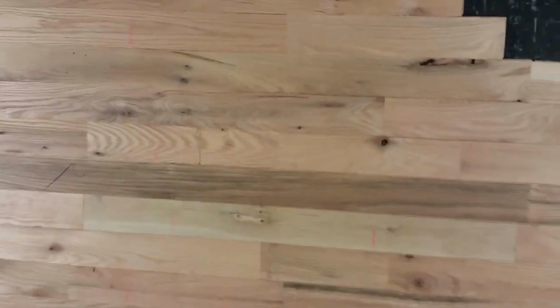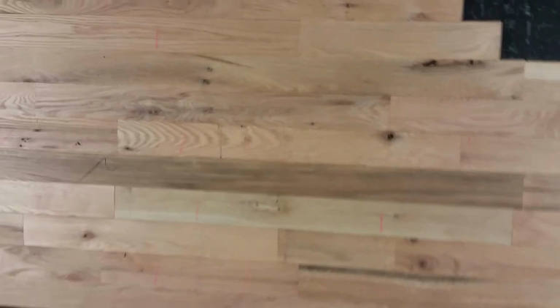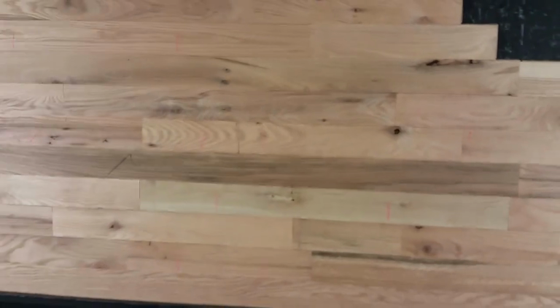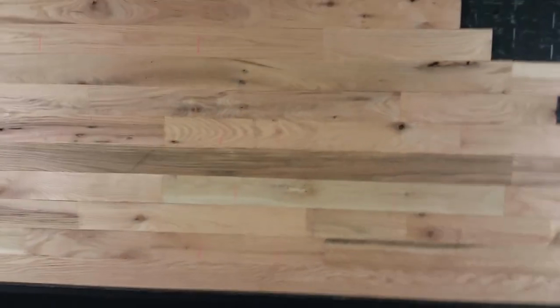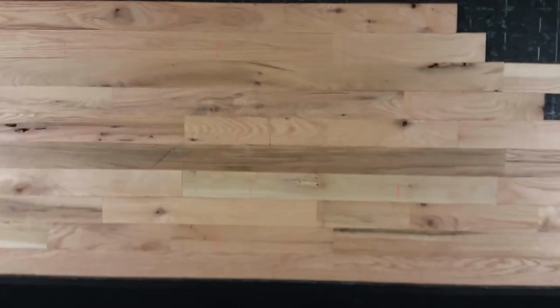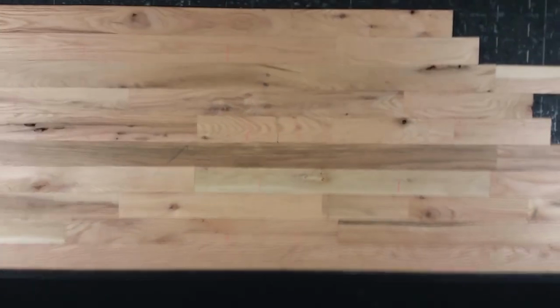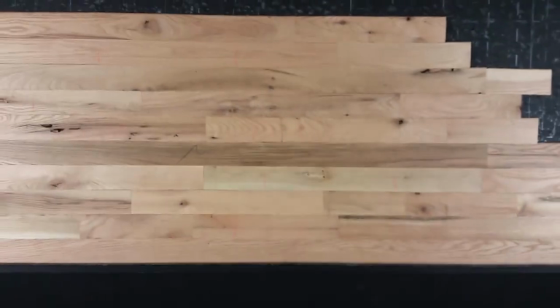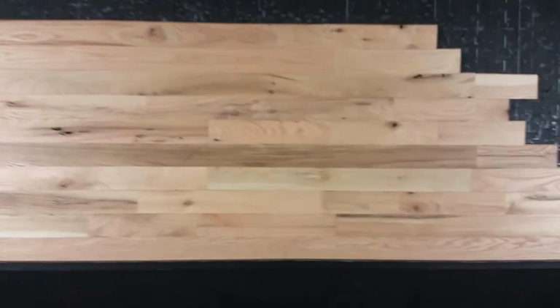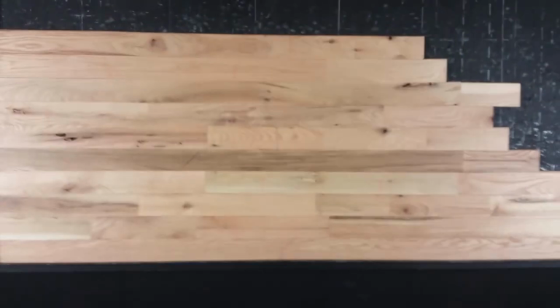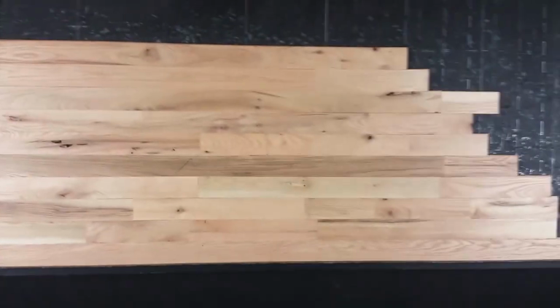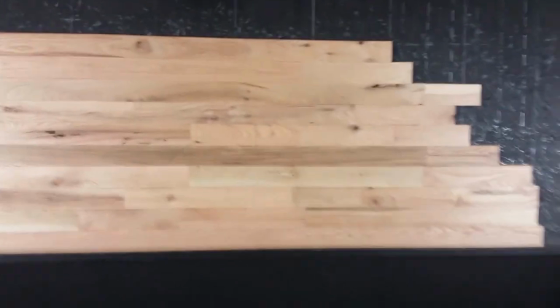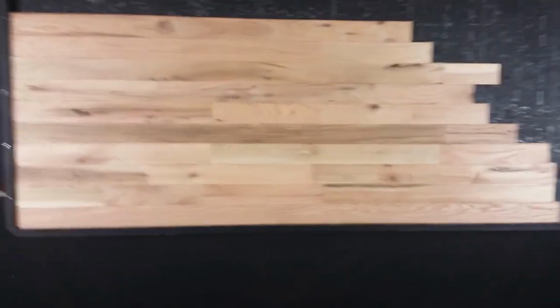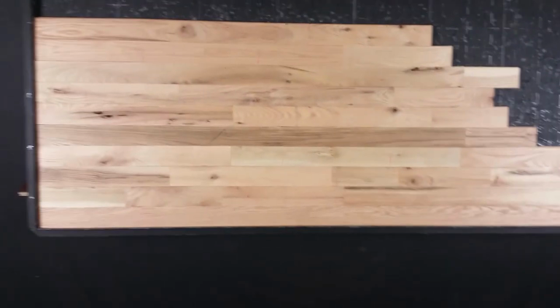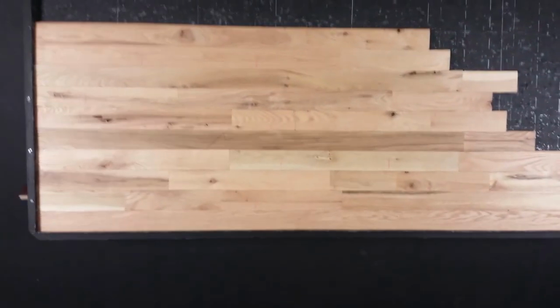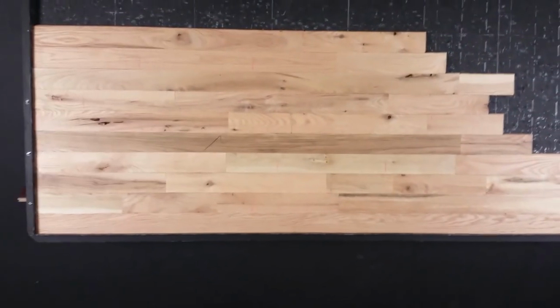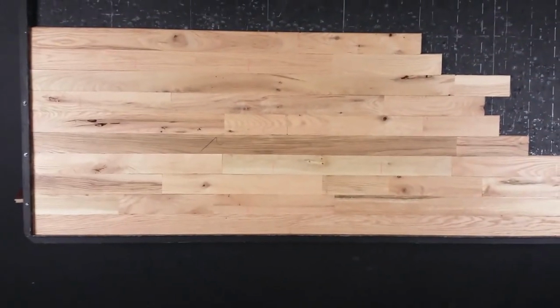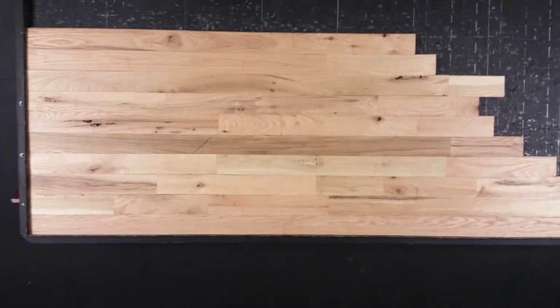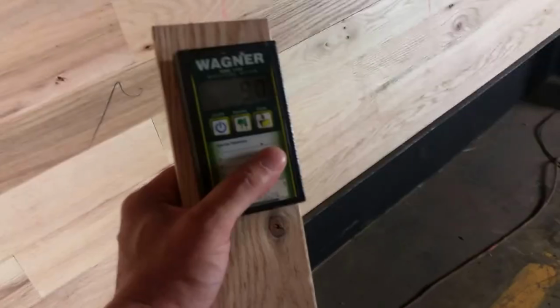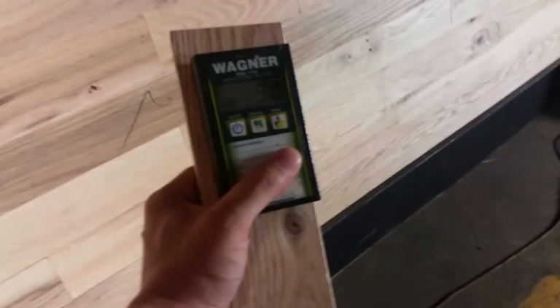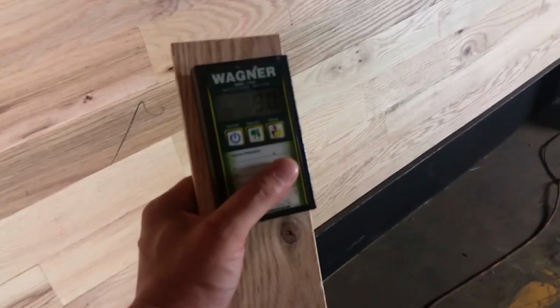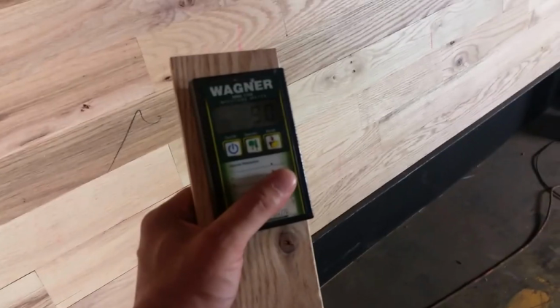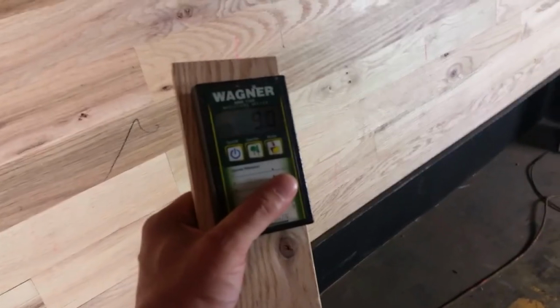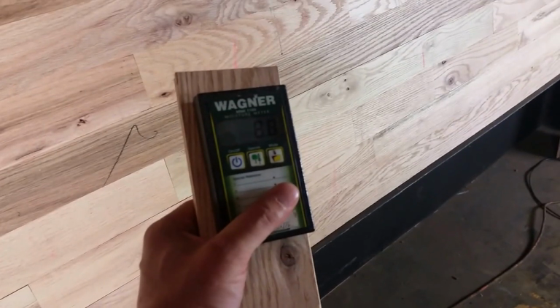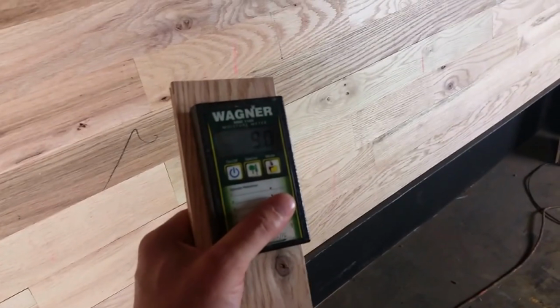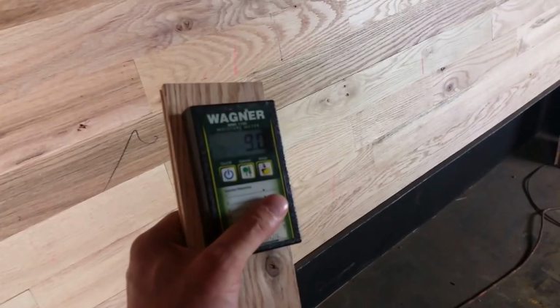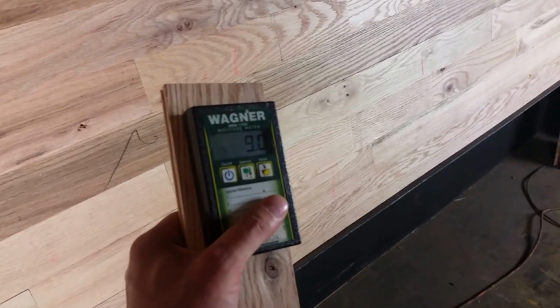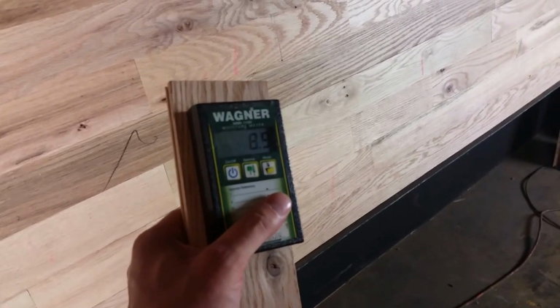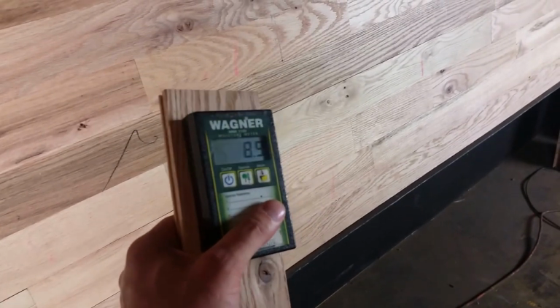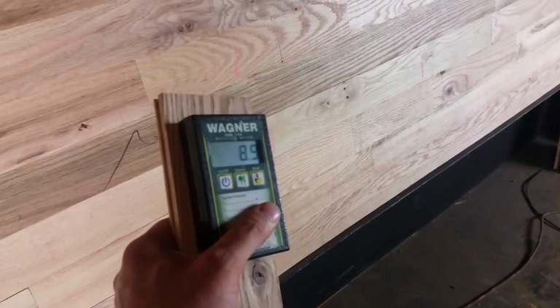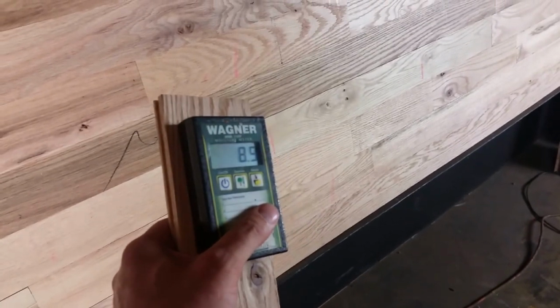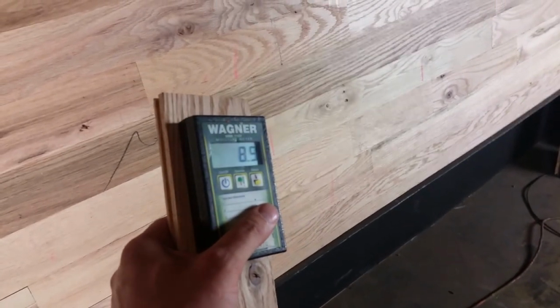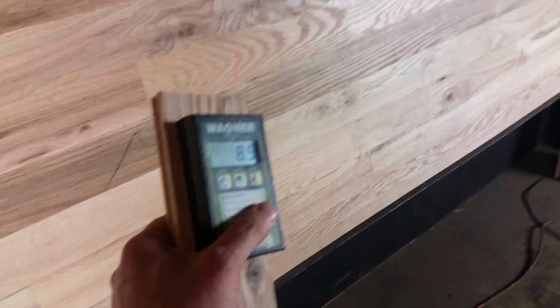As you can see it's got some open knot. Milling is great. Let's take a quick look at the moisture. Here's a moisture reader — if you don't have a moisture reader, please get one.